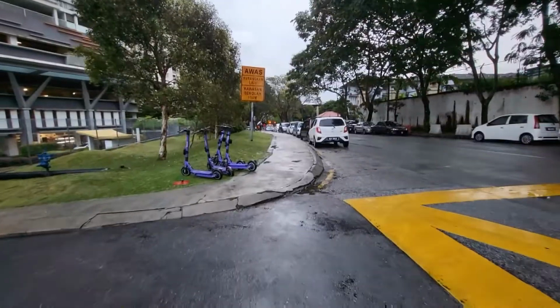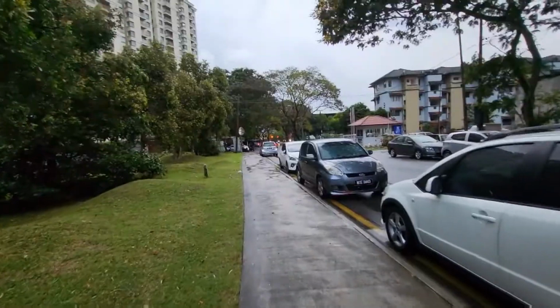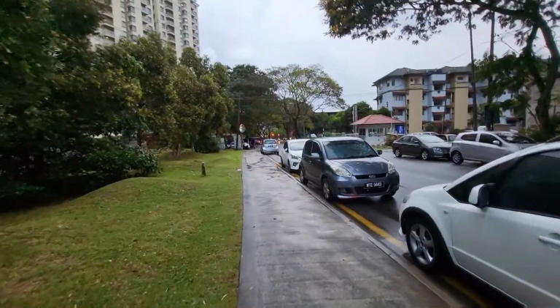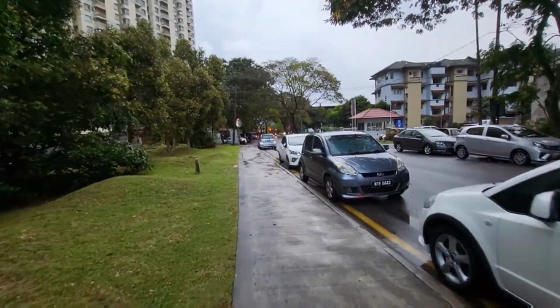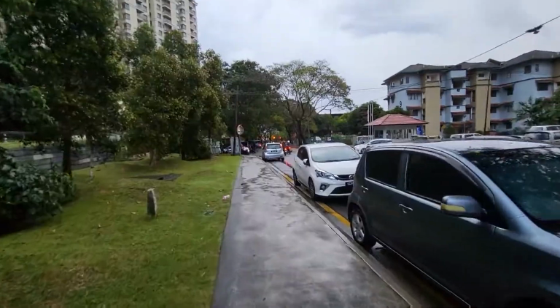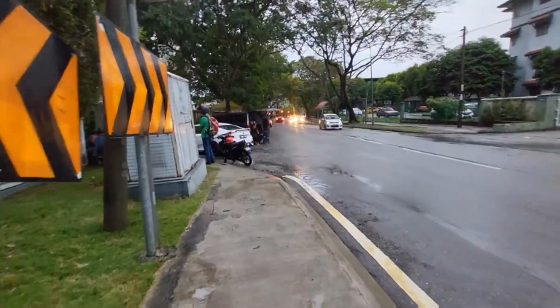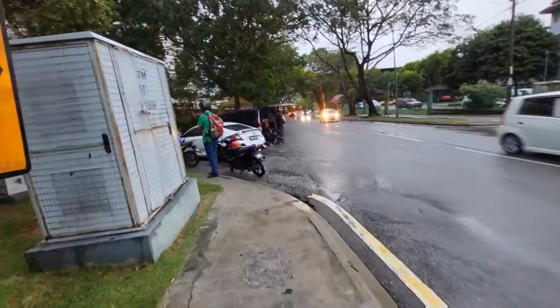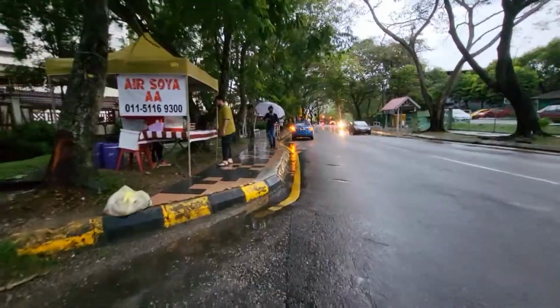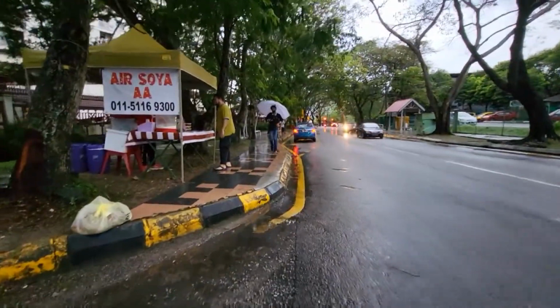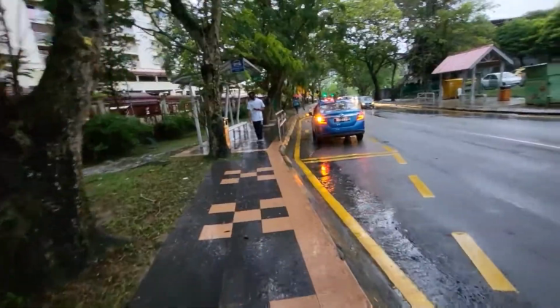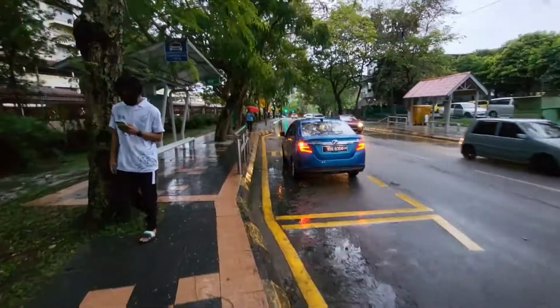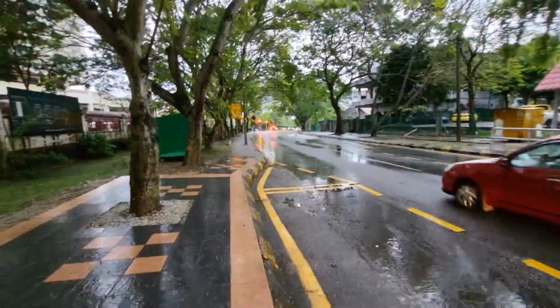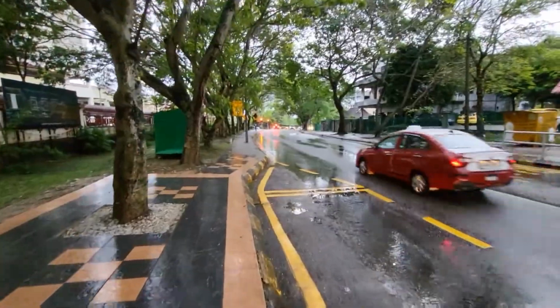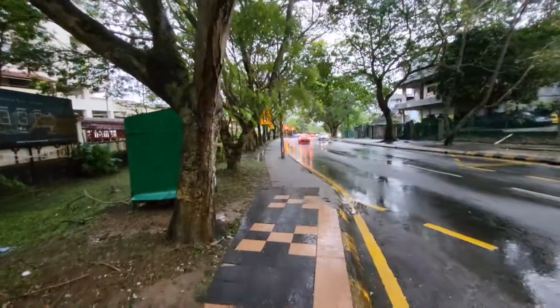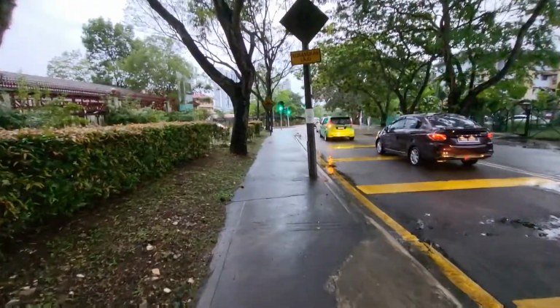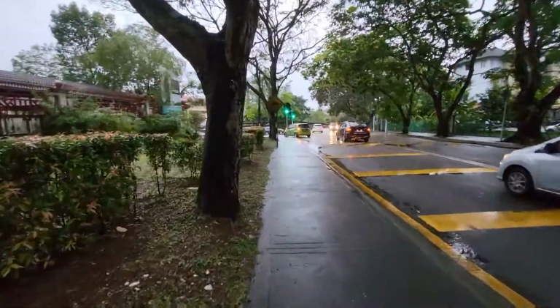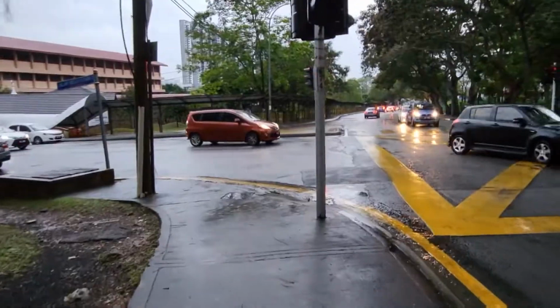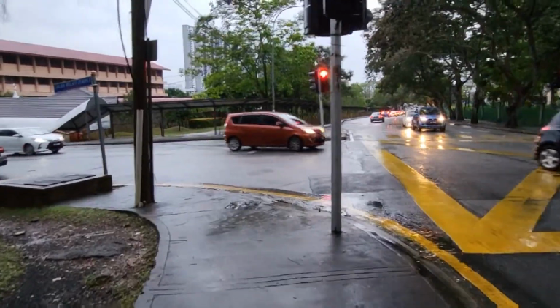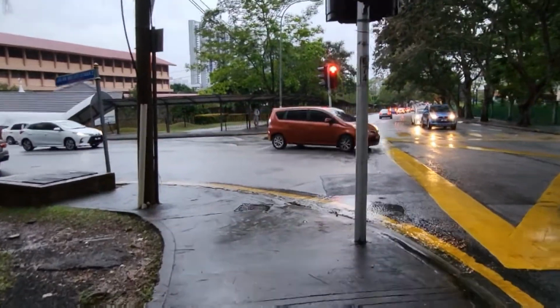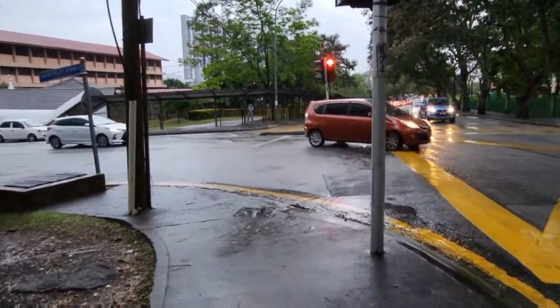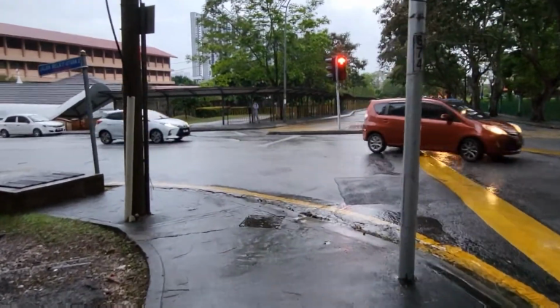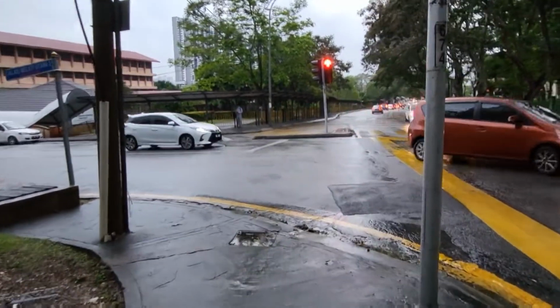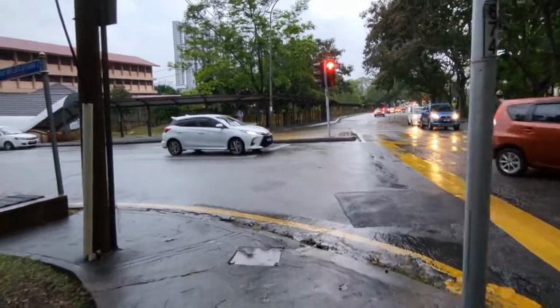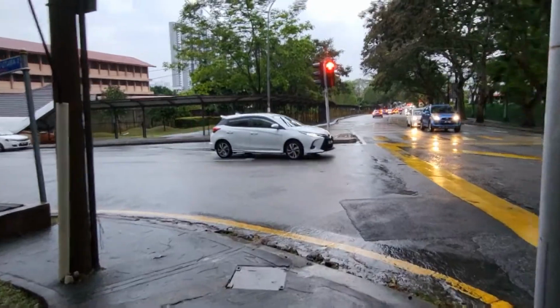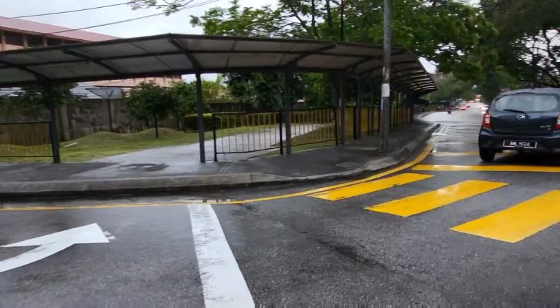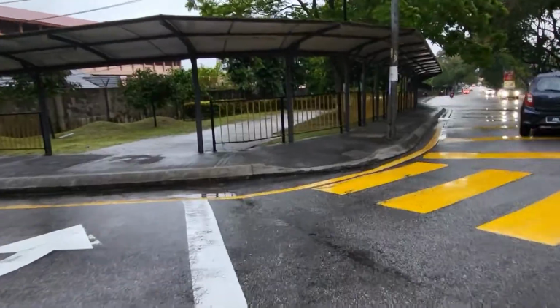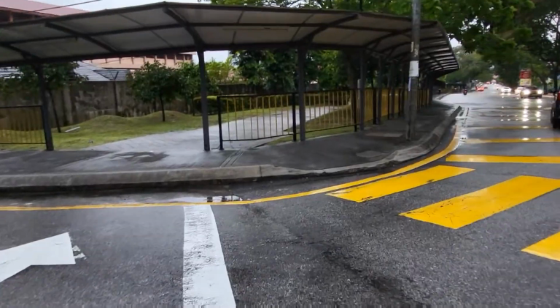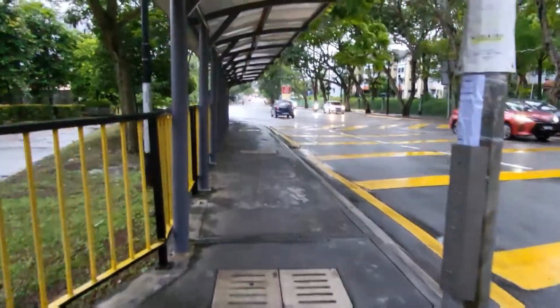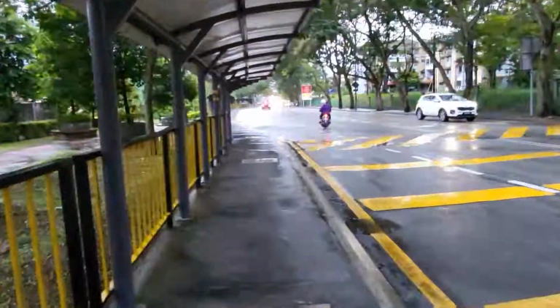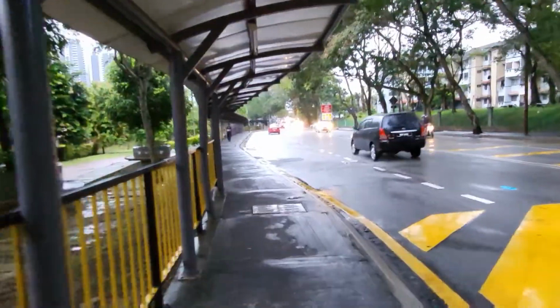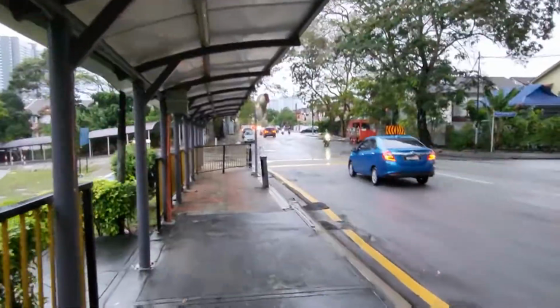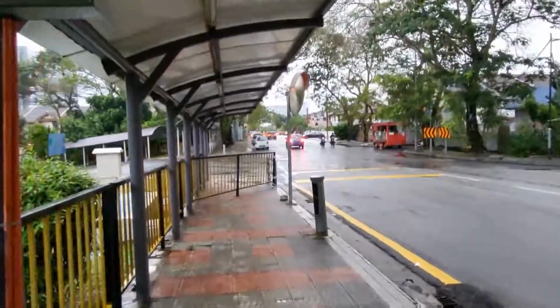All you have to do is walk along the road to the end of it. There'll be a covered section on the side of the road halfway, and all you need to do is just keep on going.